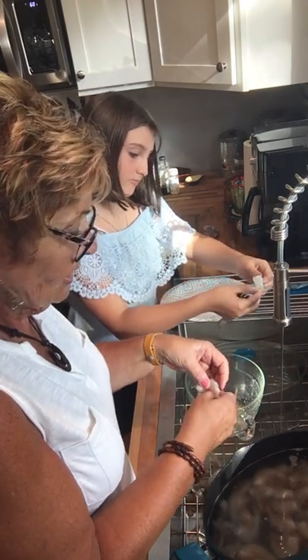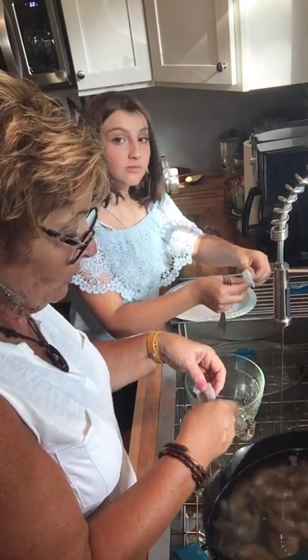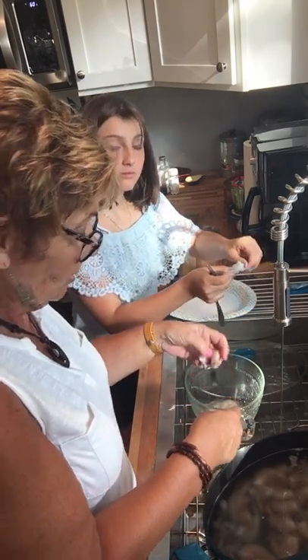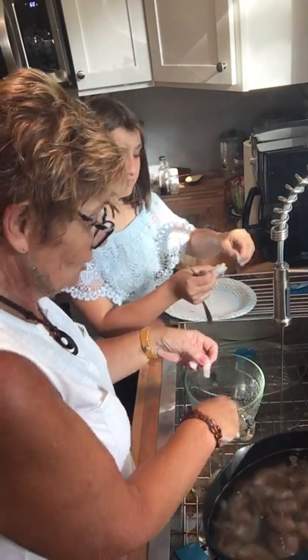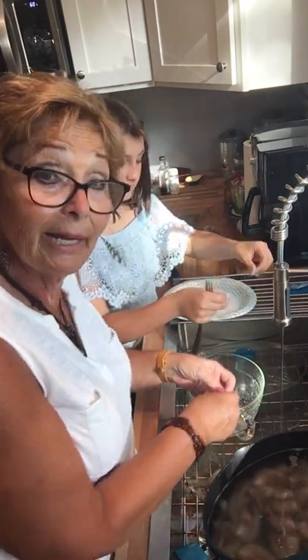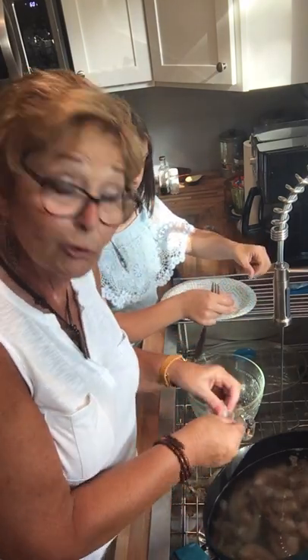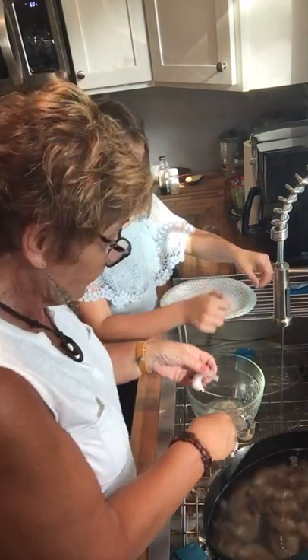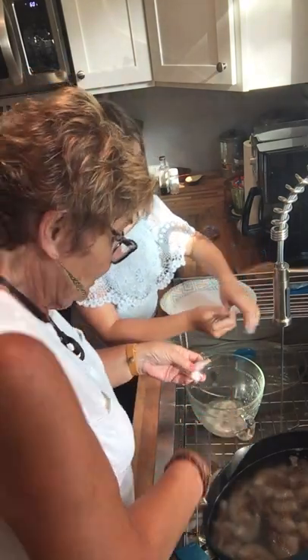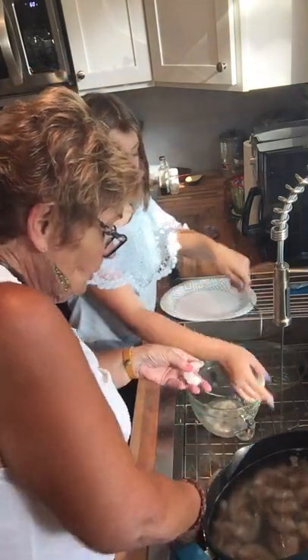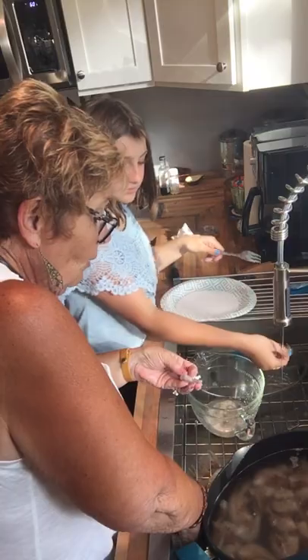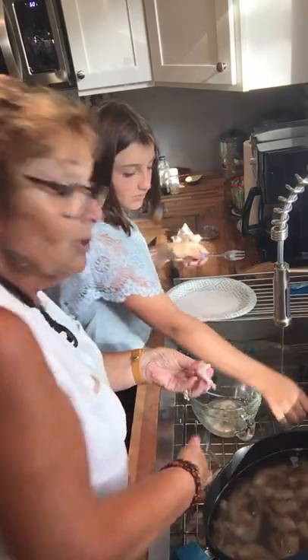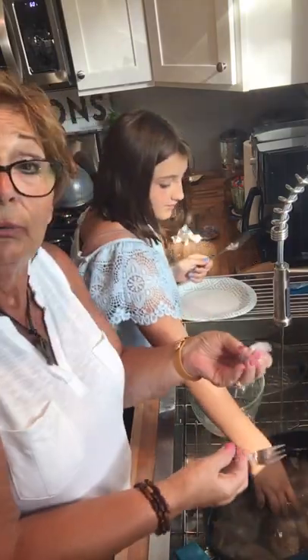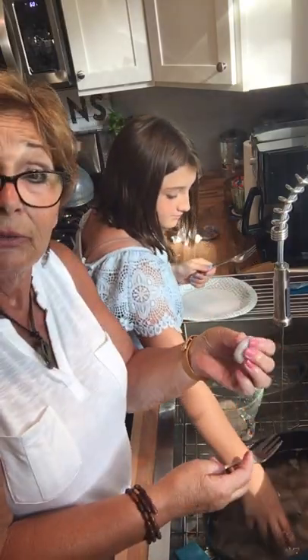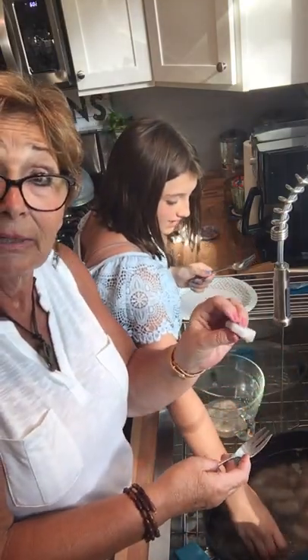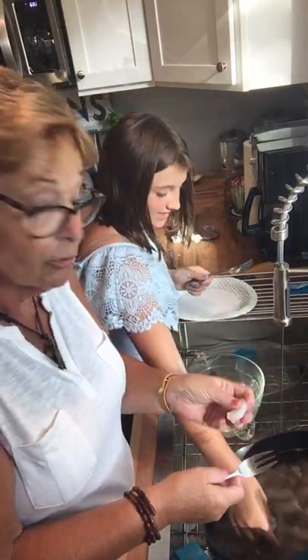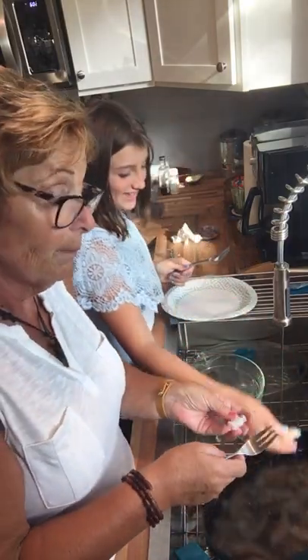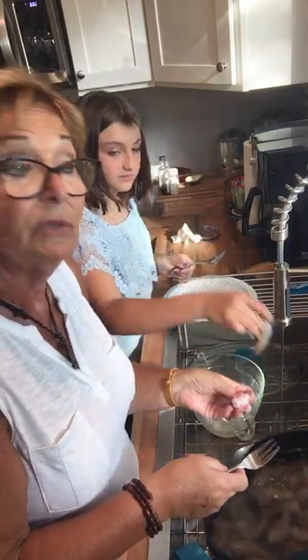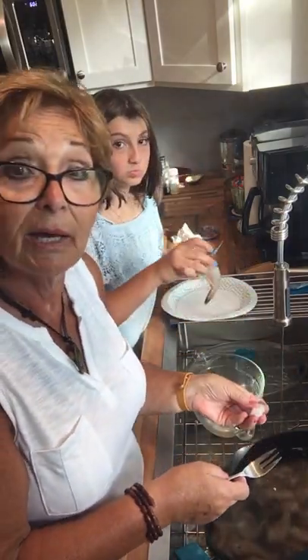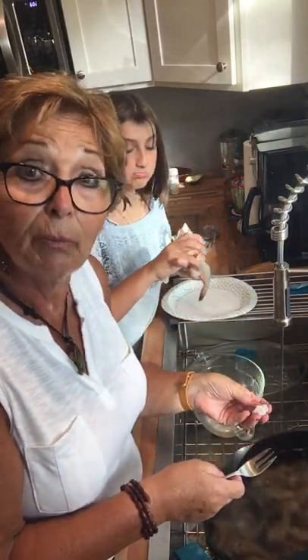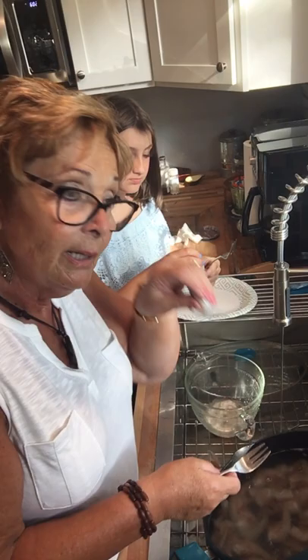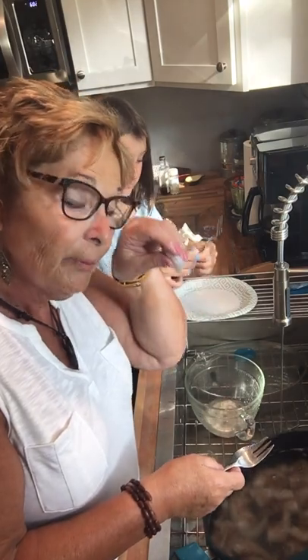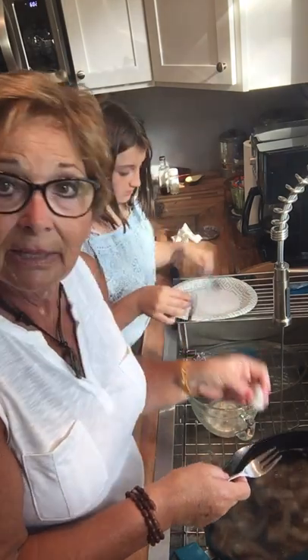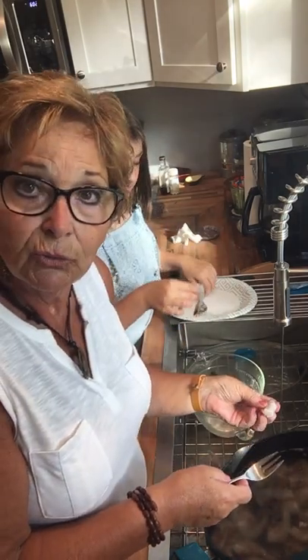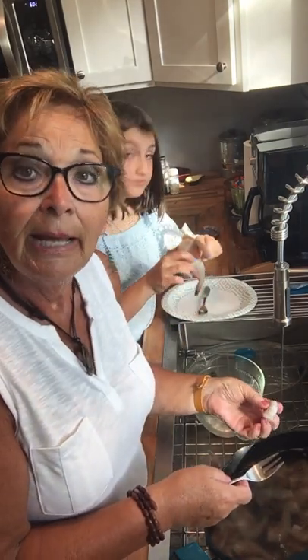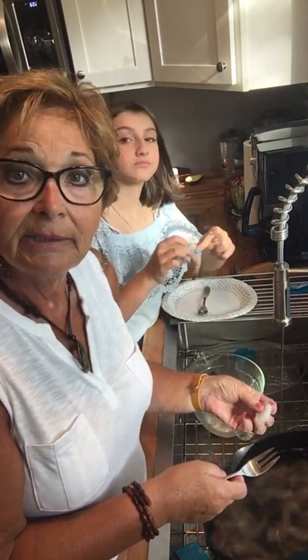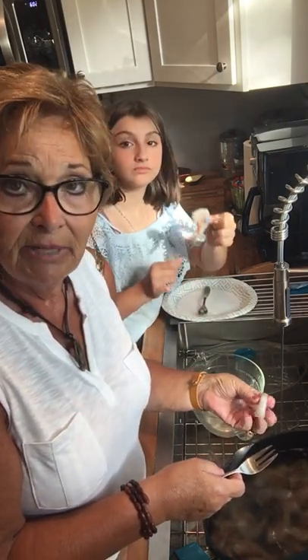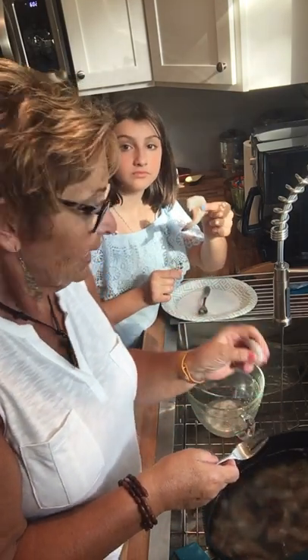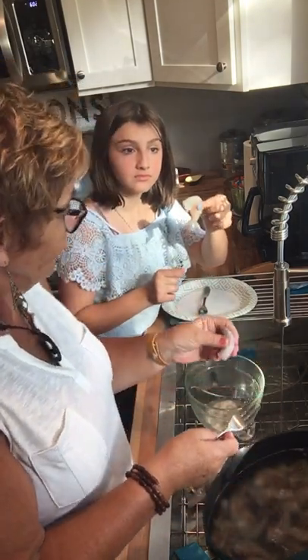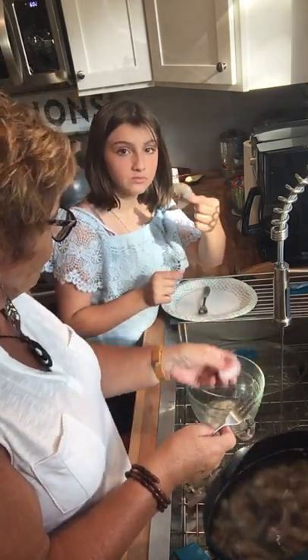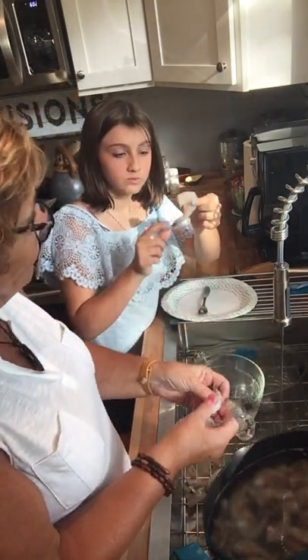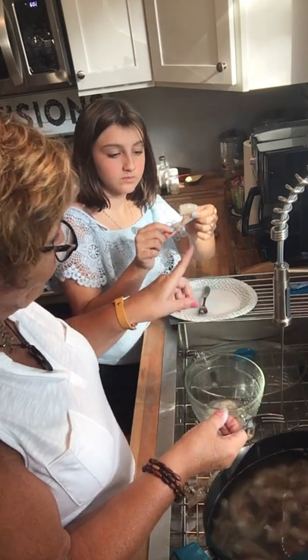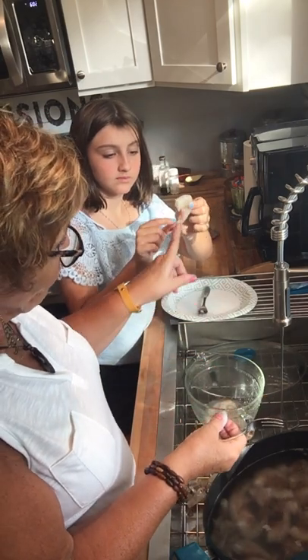Tonight we are going to make a shrimp alfredo. So what I'm going to show you how to do is how to clean shrimp. Now most of the time when you buy it in the store, it is deveined and the tails are off. But that's what it looks like fresh.